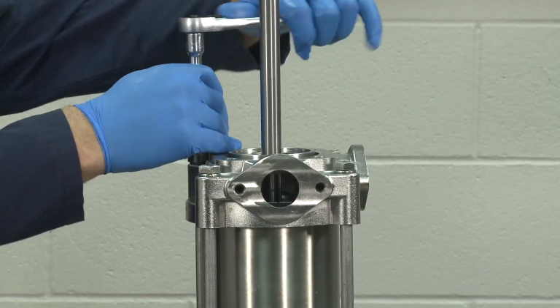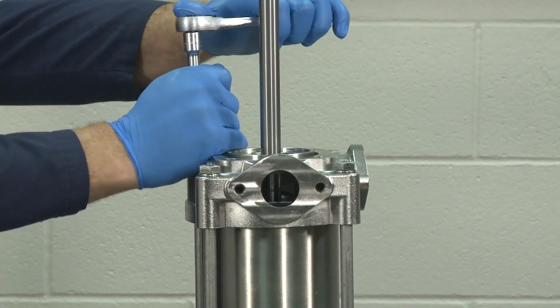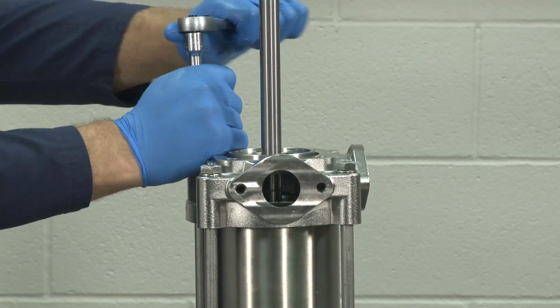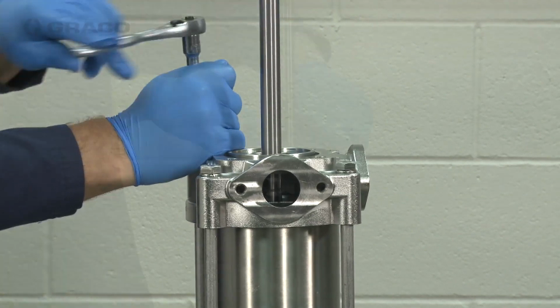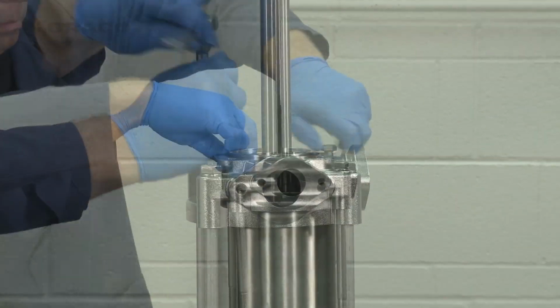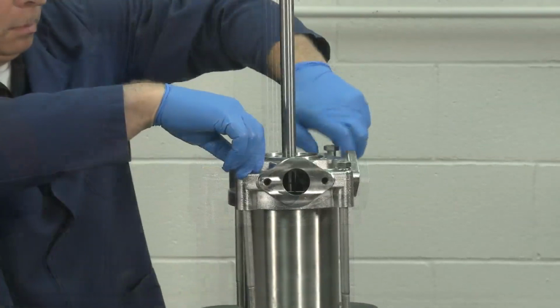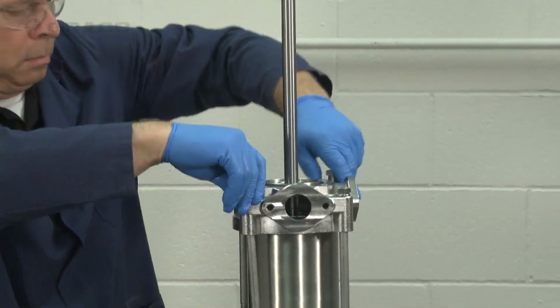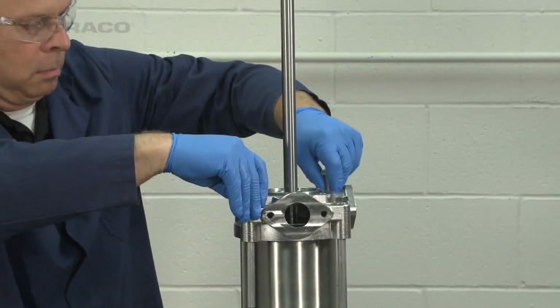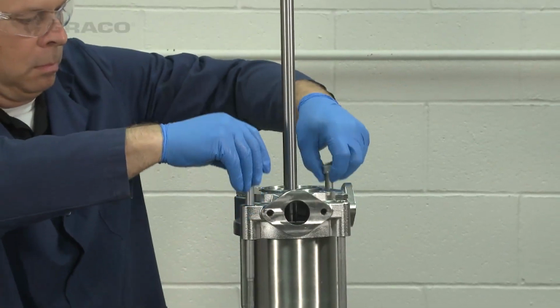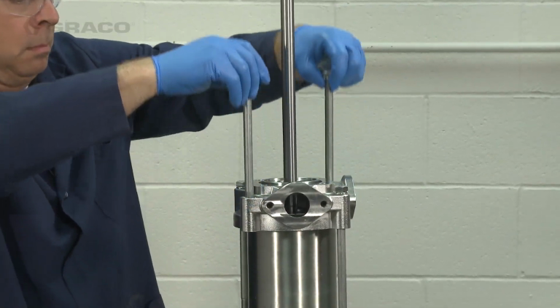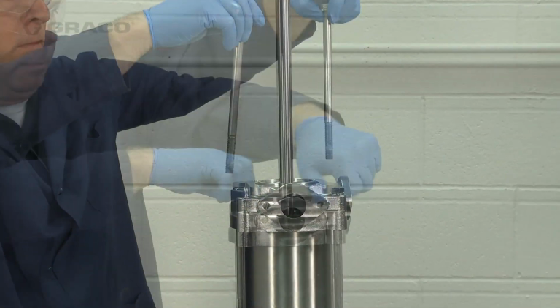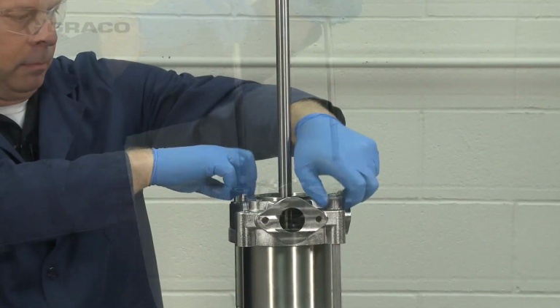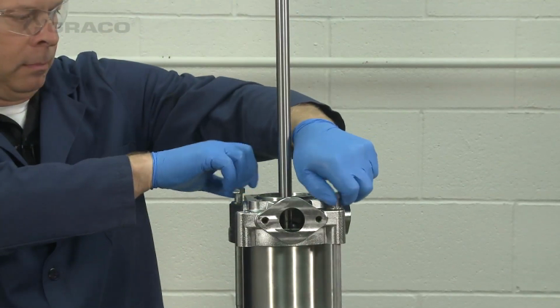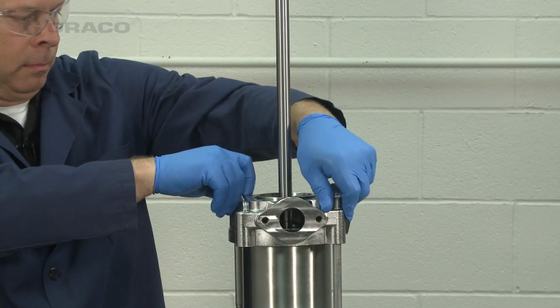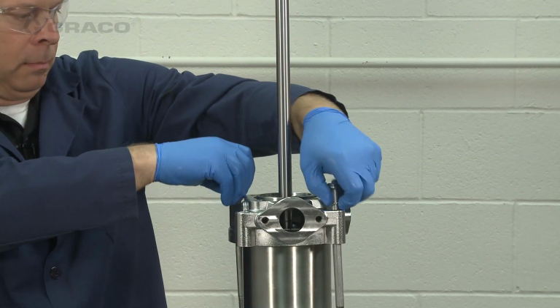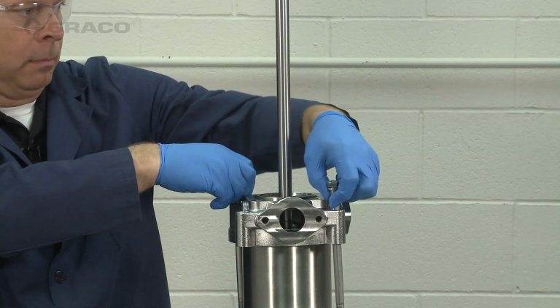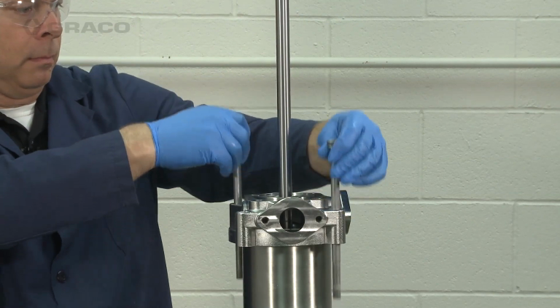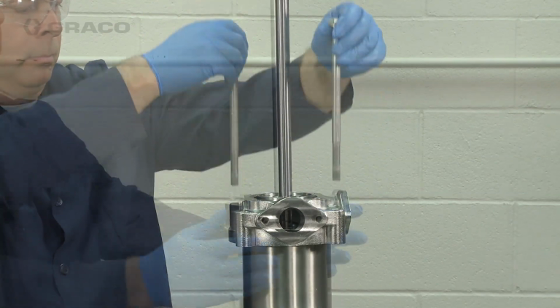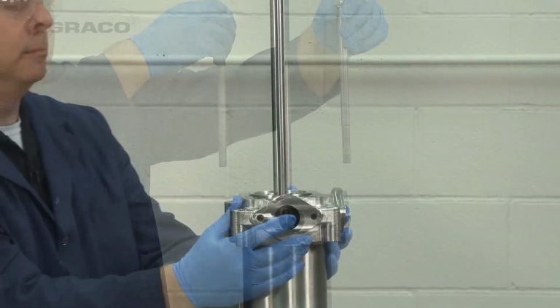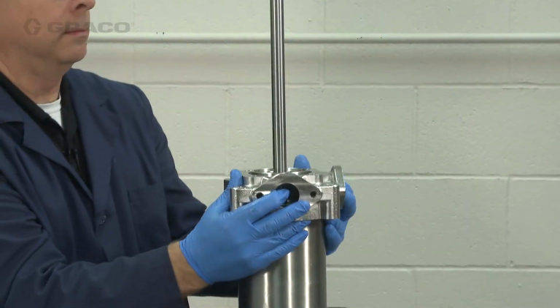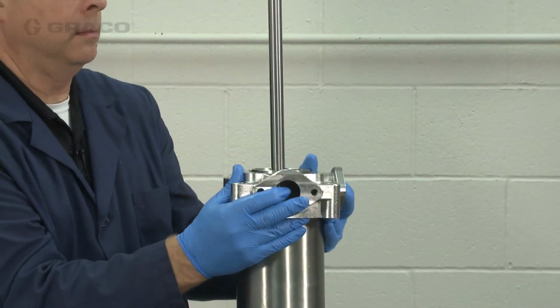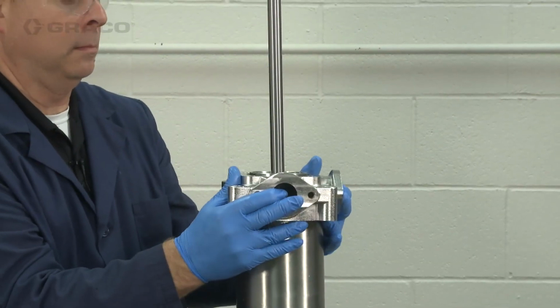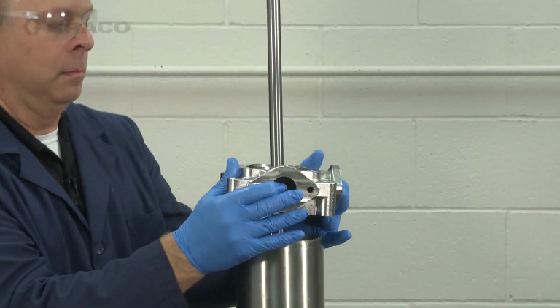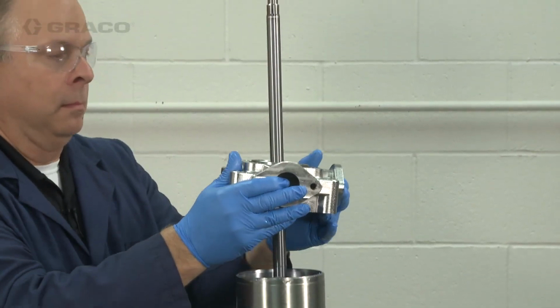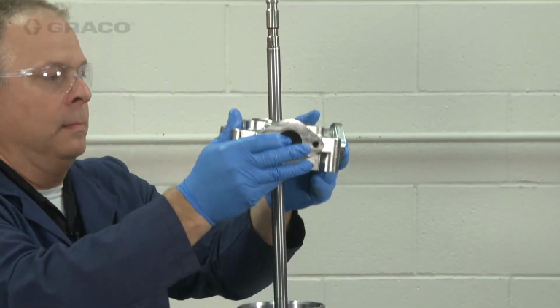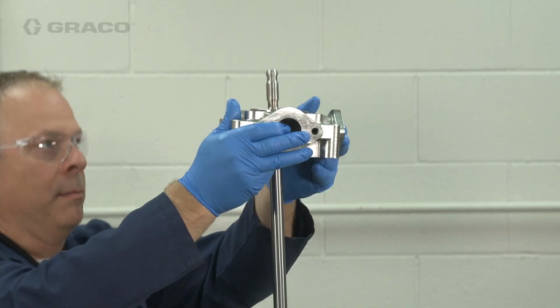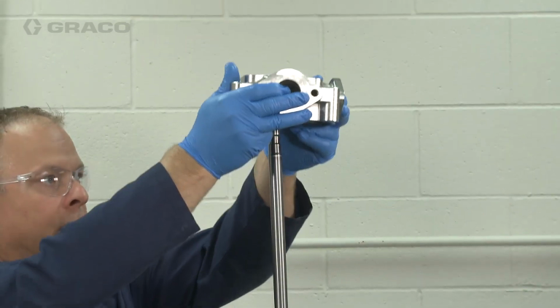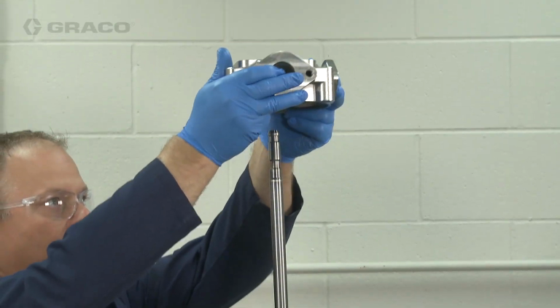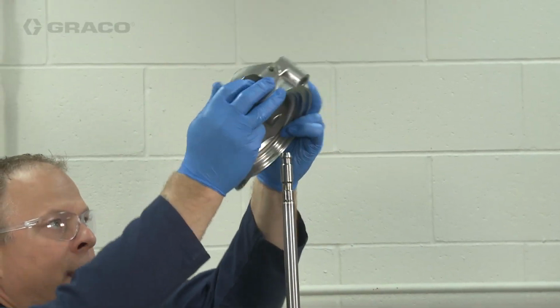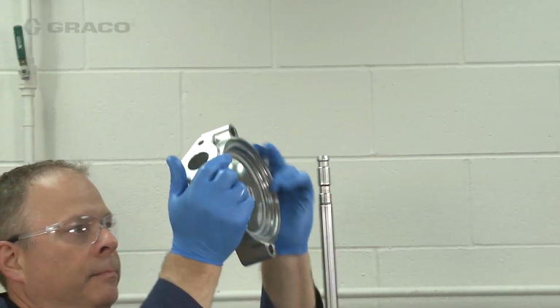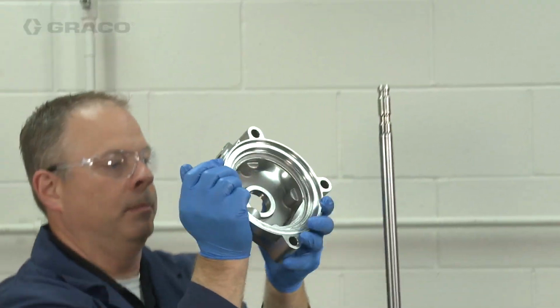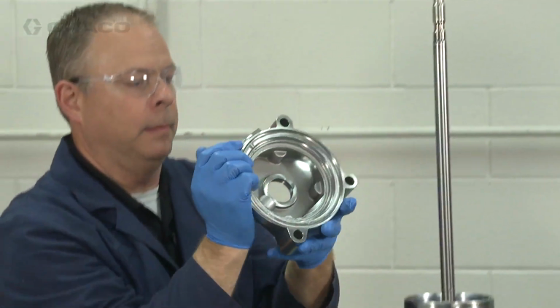Now I'm going to remove the top housing. Remember when removing the housing to lift it off straight and not to scratch or damage the pump rod.